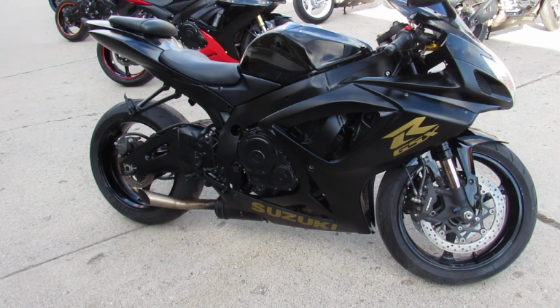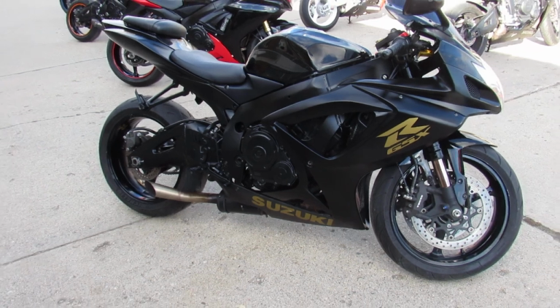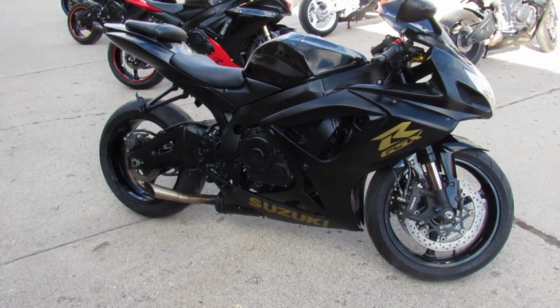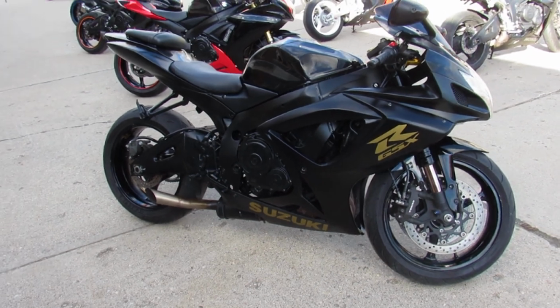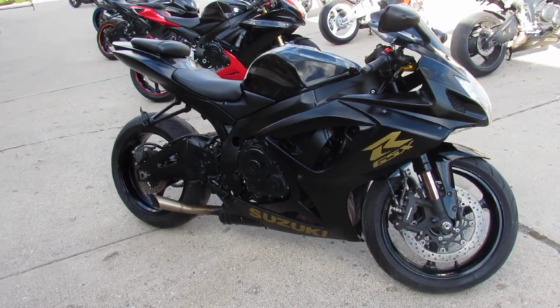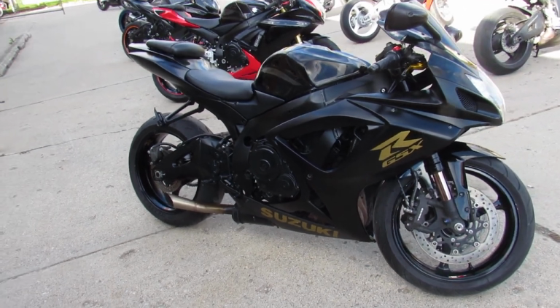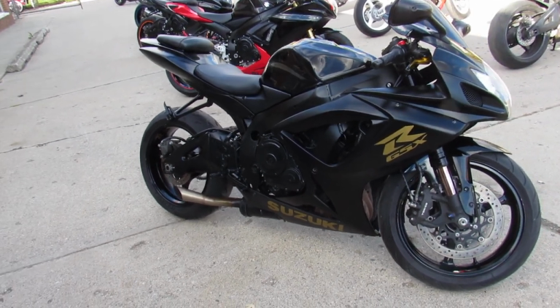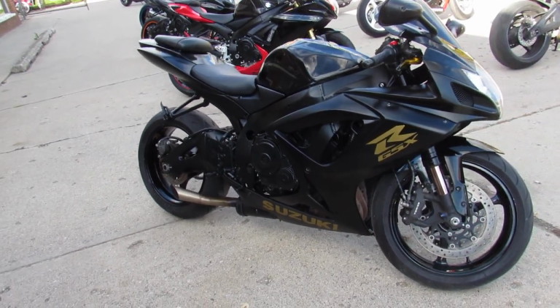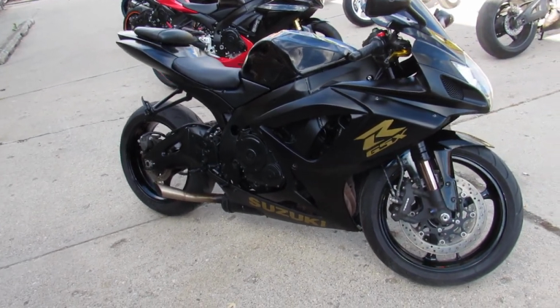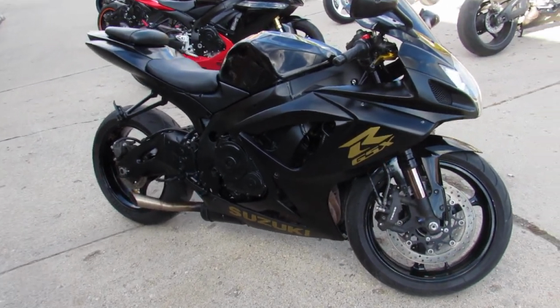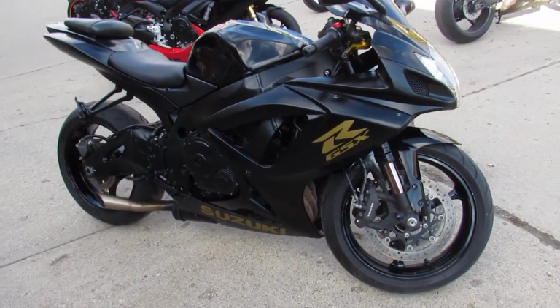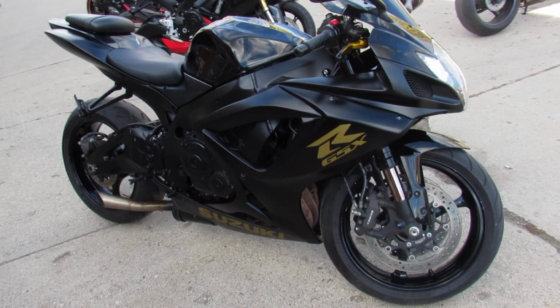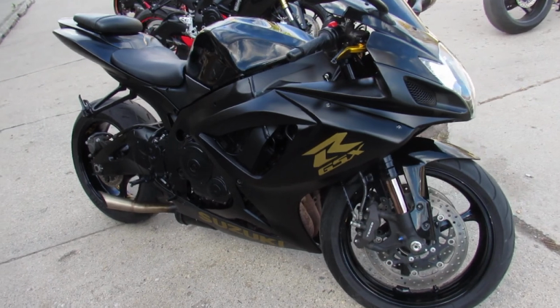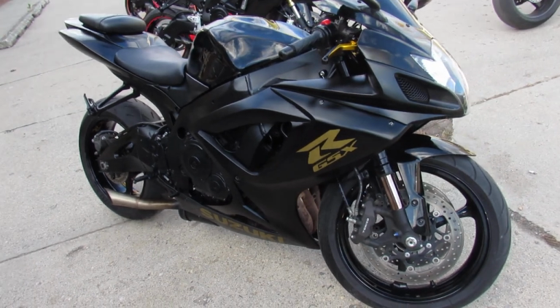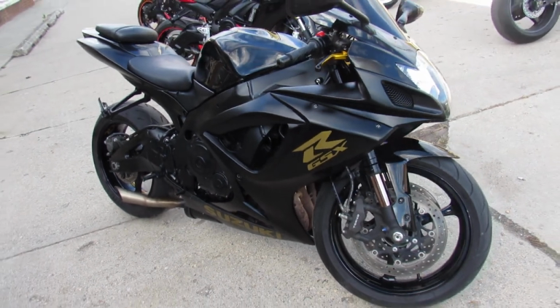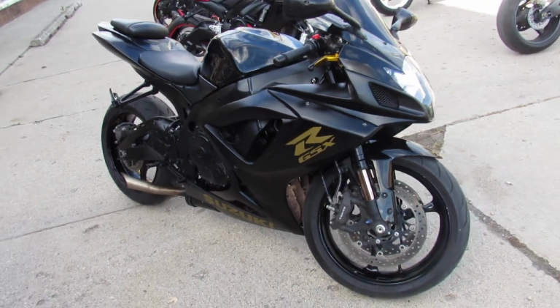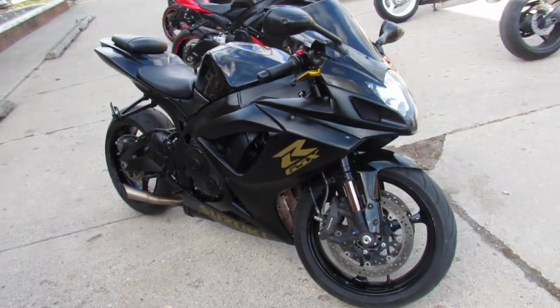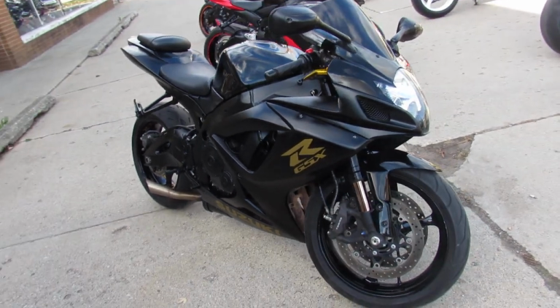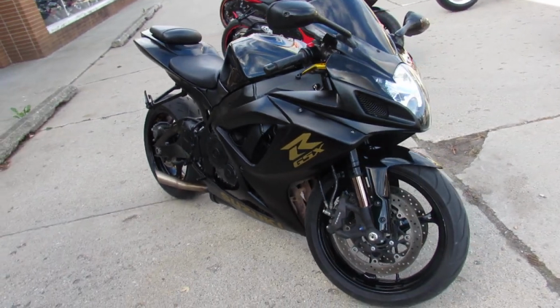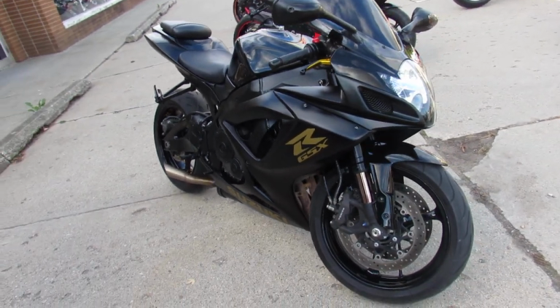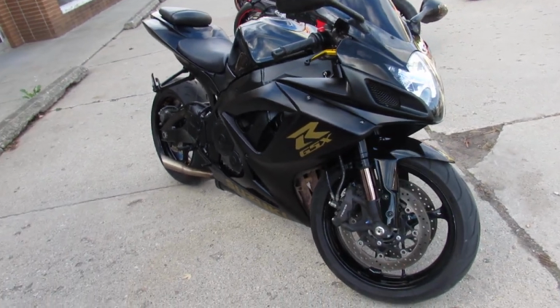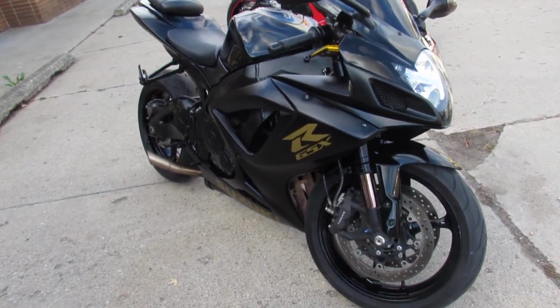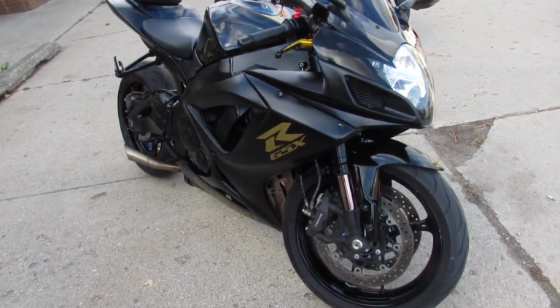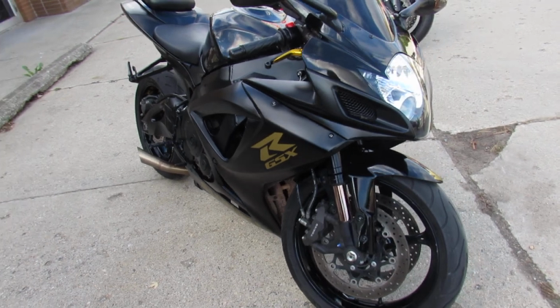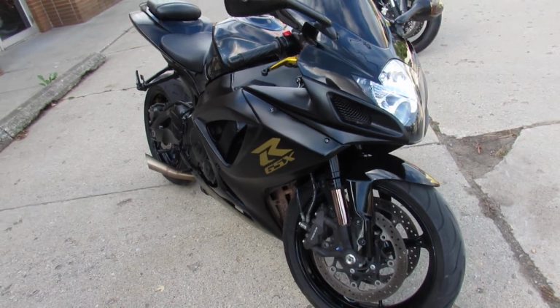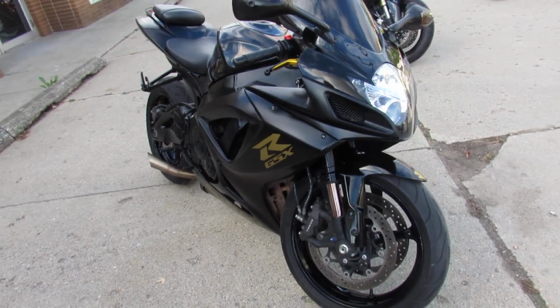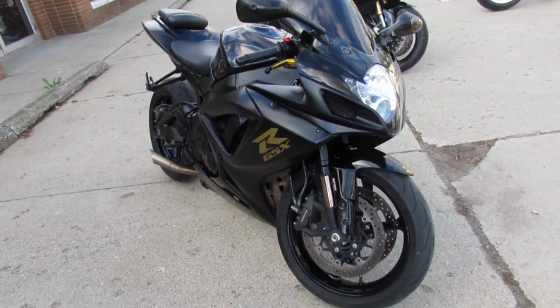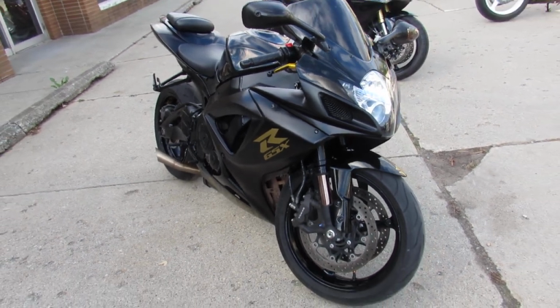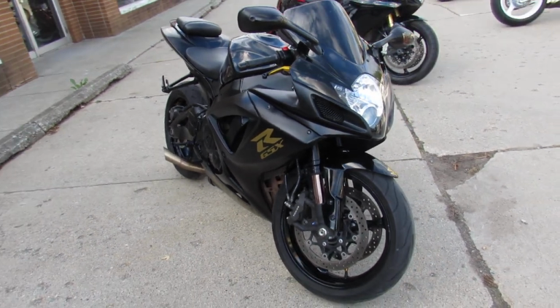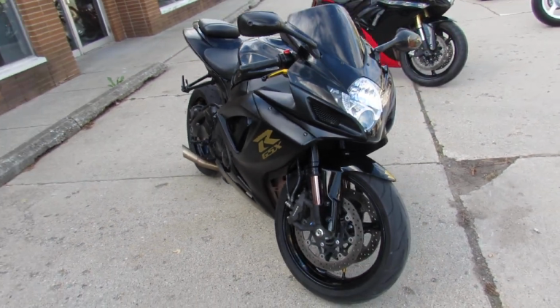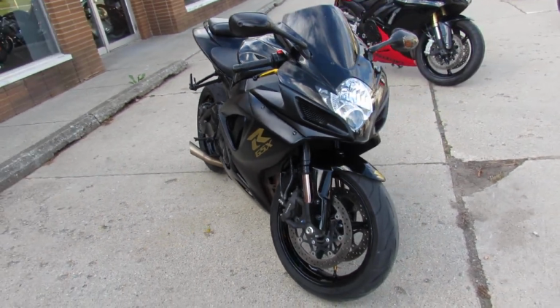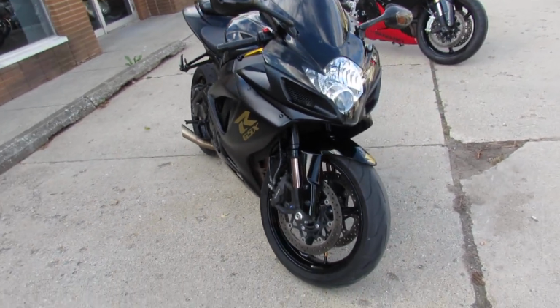This one here I'm going to show you today is a 2007 GSXR 750 Crotch Rocket for sale. This one's only got 12,995 miles. It comes in a nice black paint — it's a clean, good-looking bike.